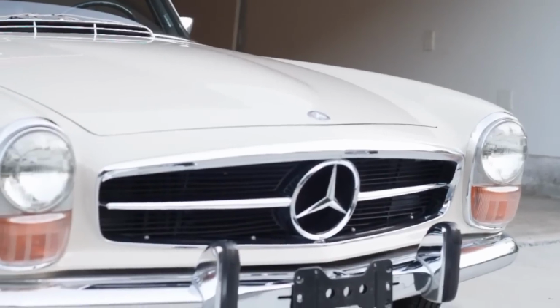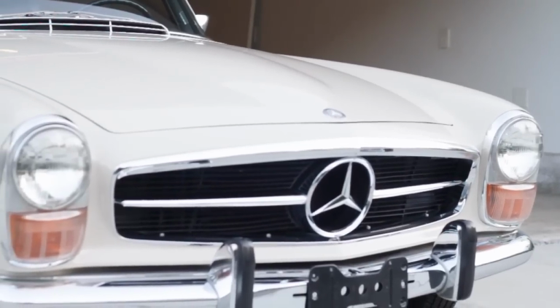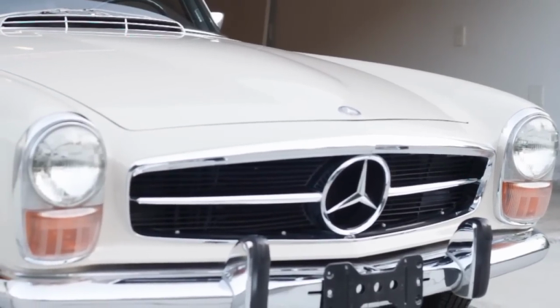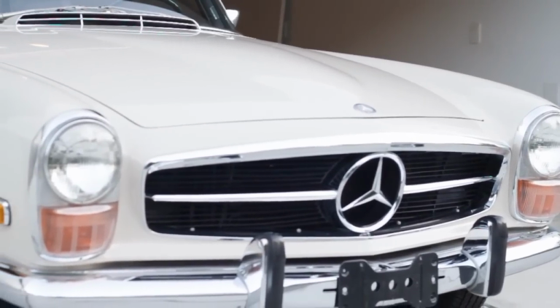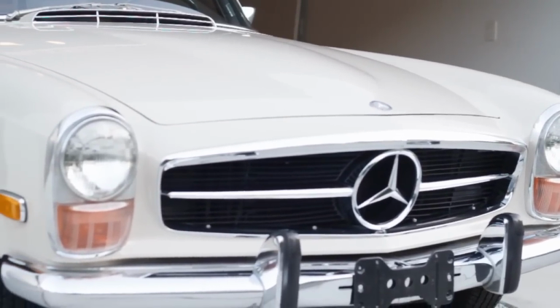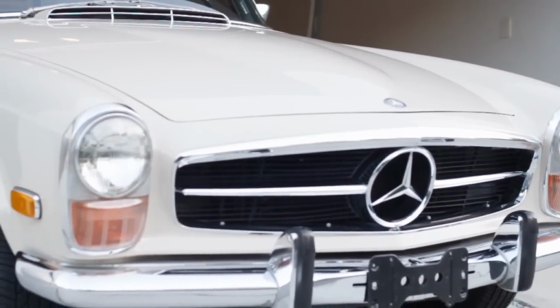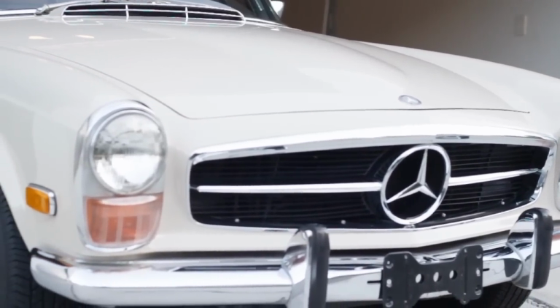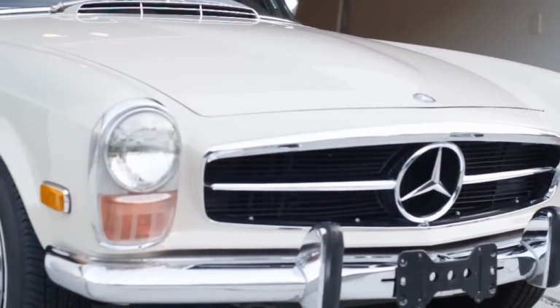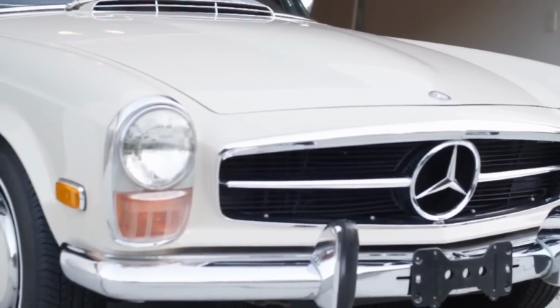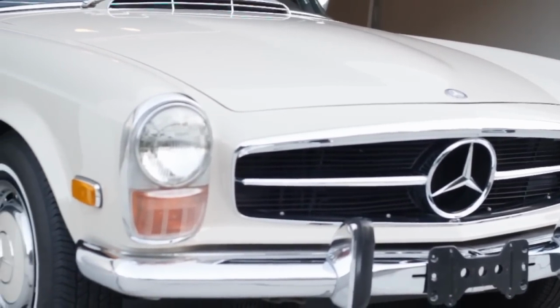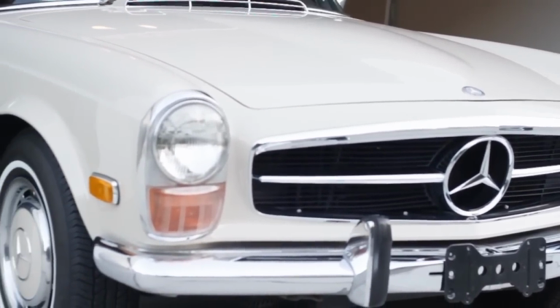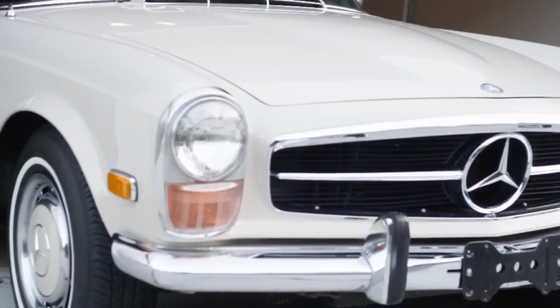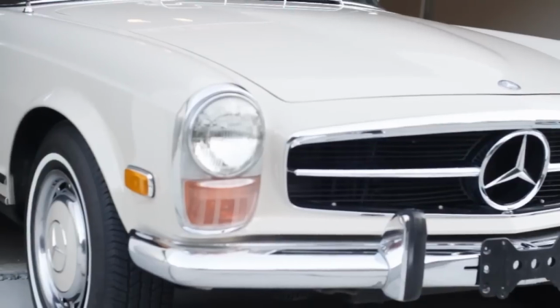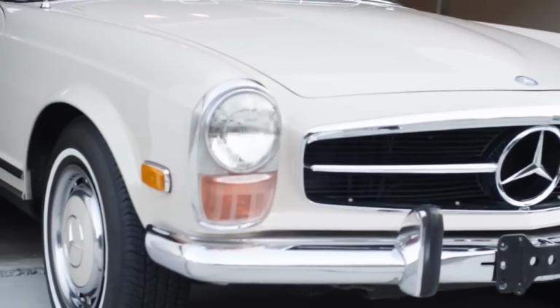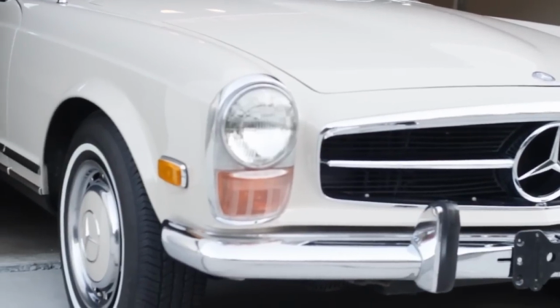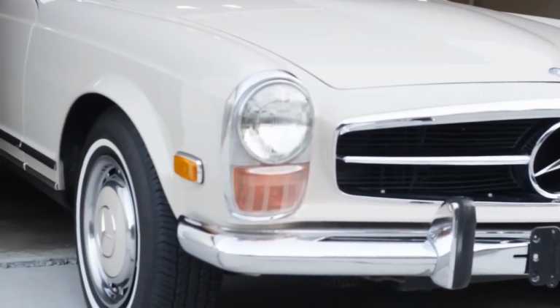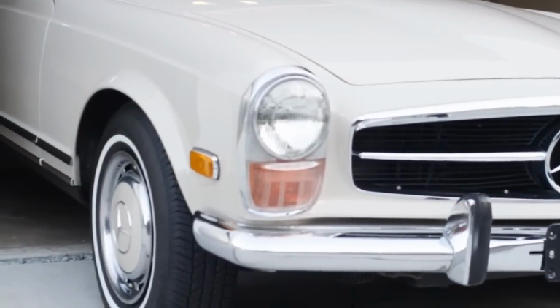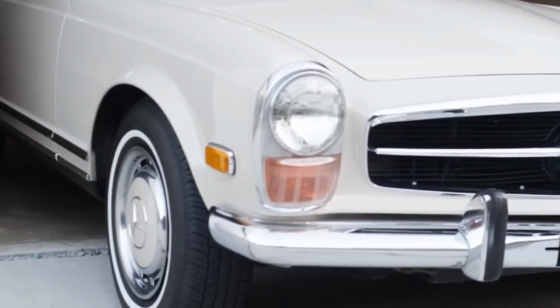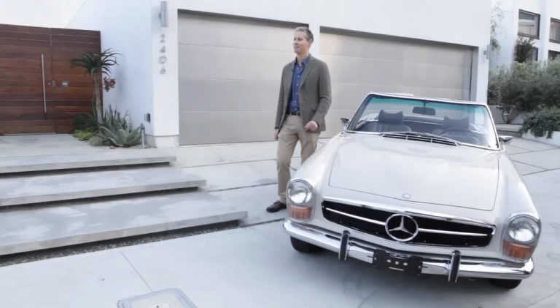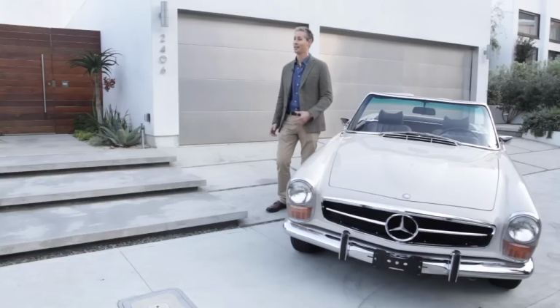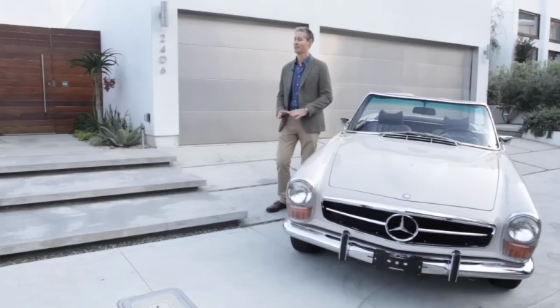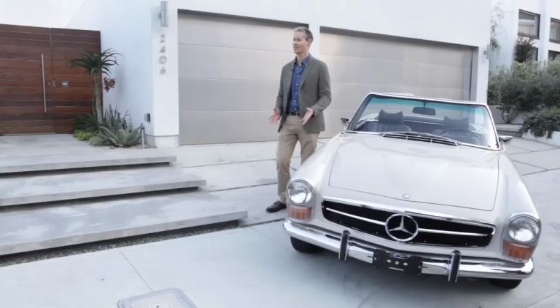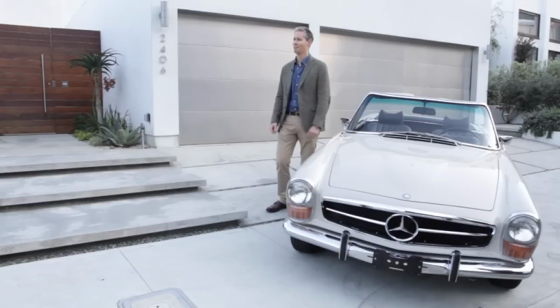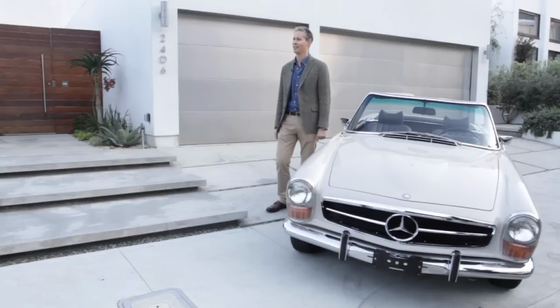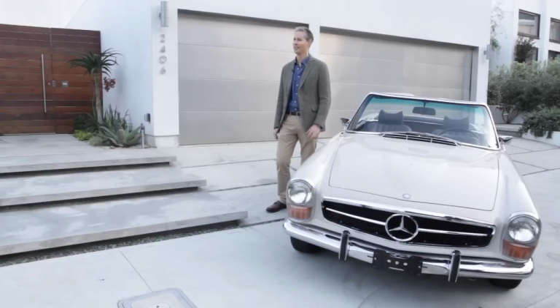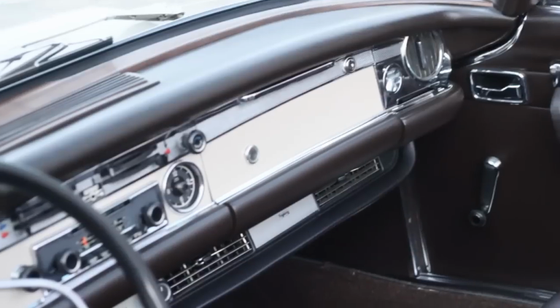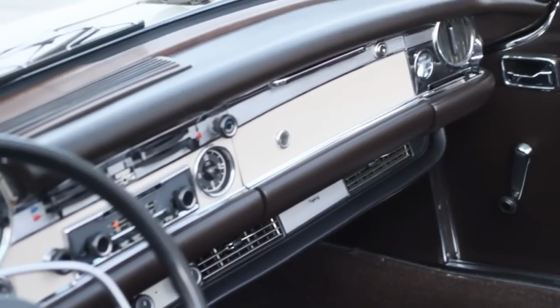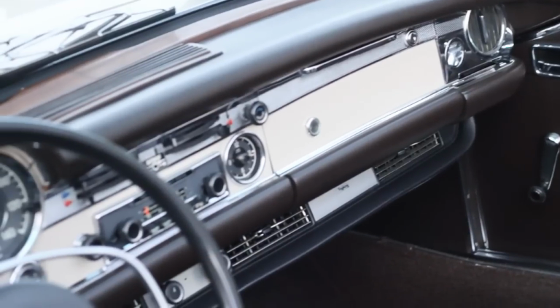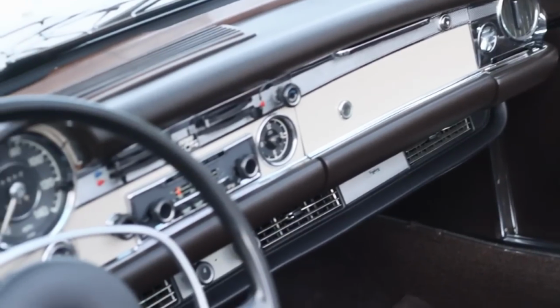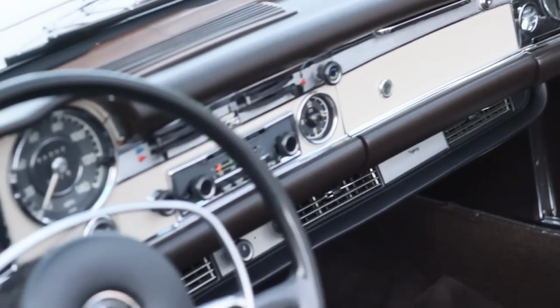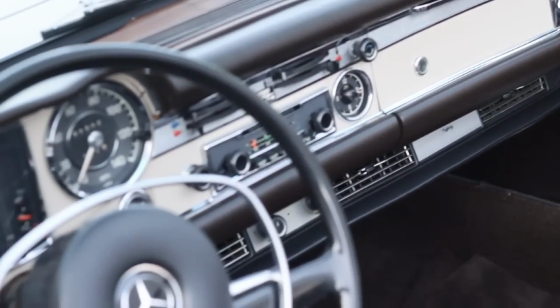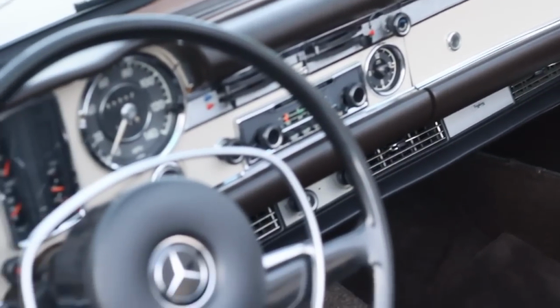I would say probably first and foremost I always thought it was a very beautiful car. In terms of wanting a car that I'd be able to drive on a regular basis, I loved sort of the 60s time period and the understated elegance and beauty to the car.